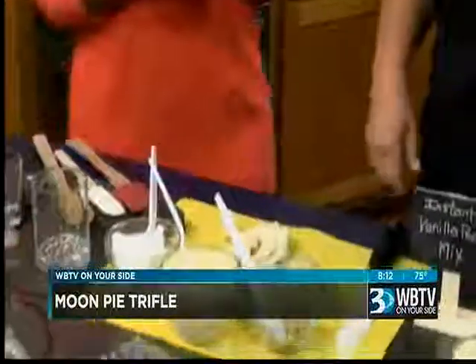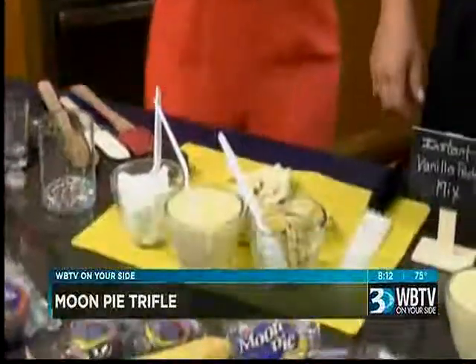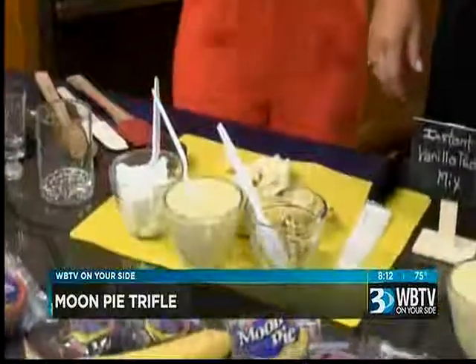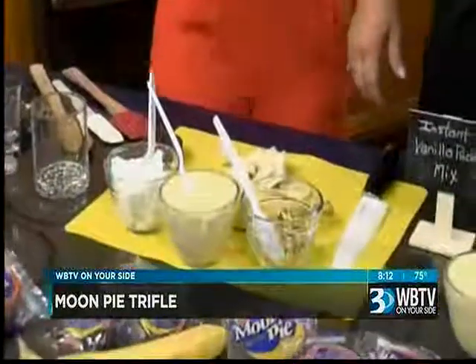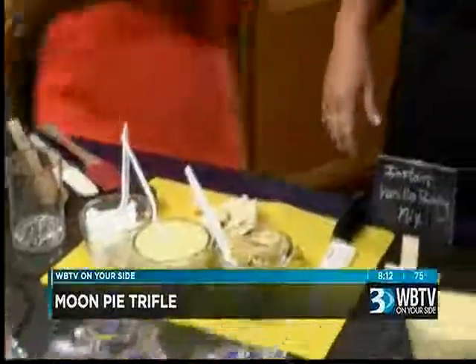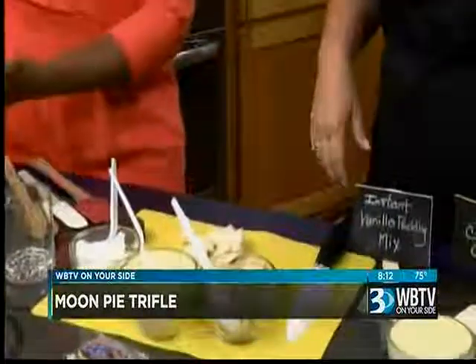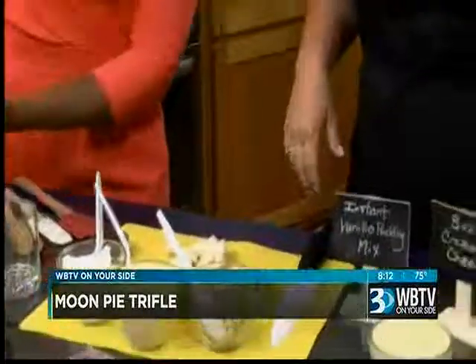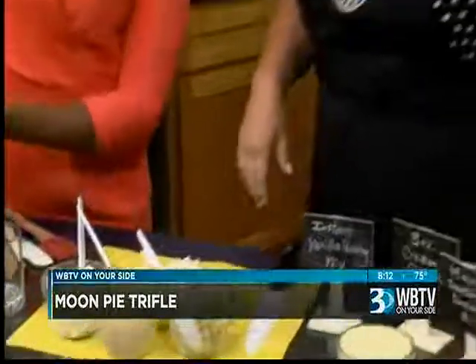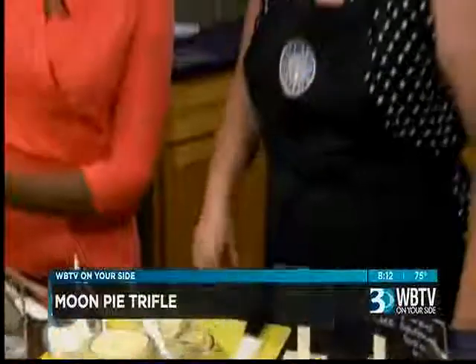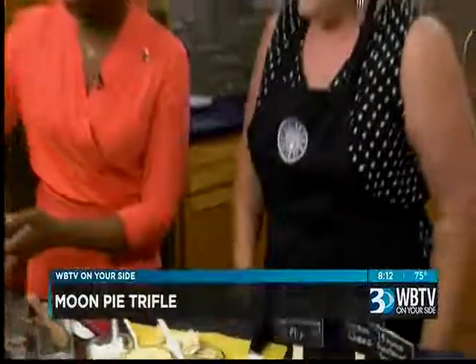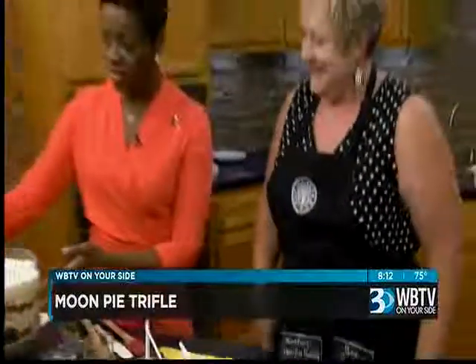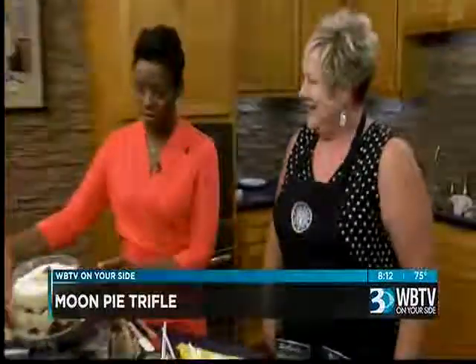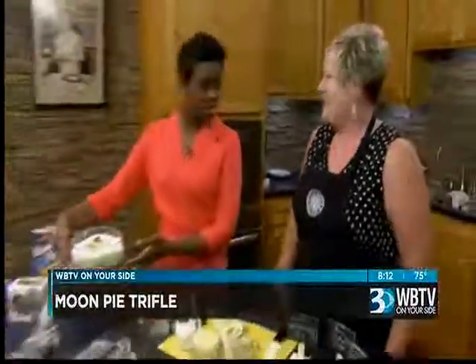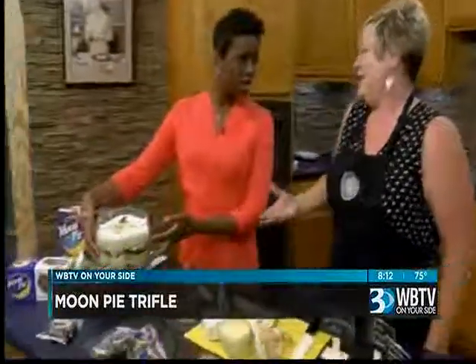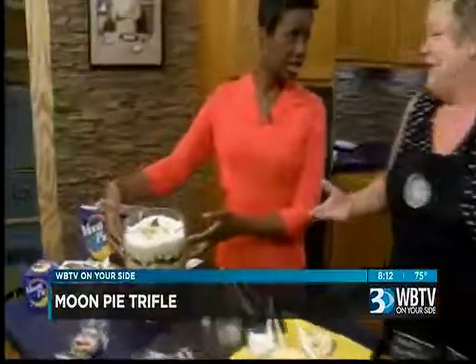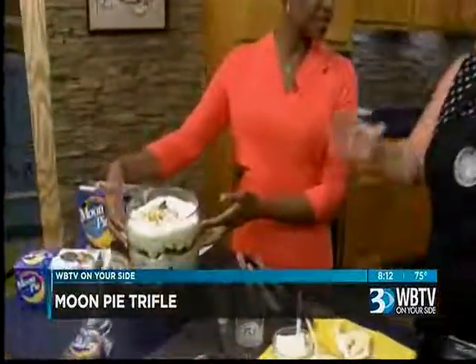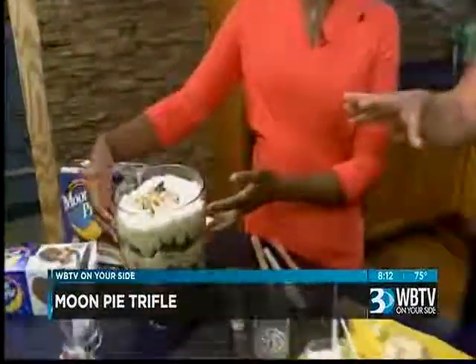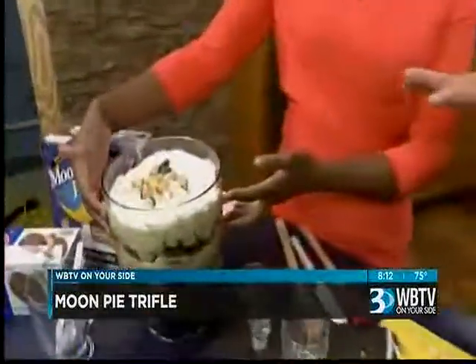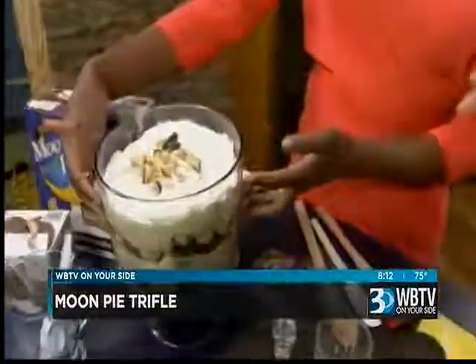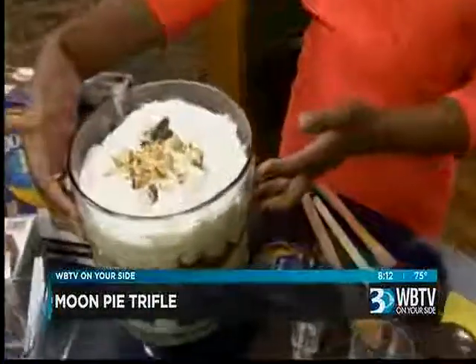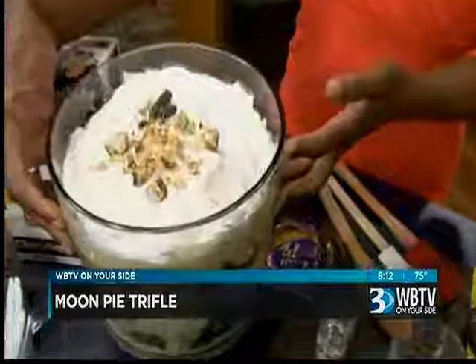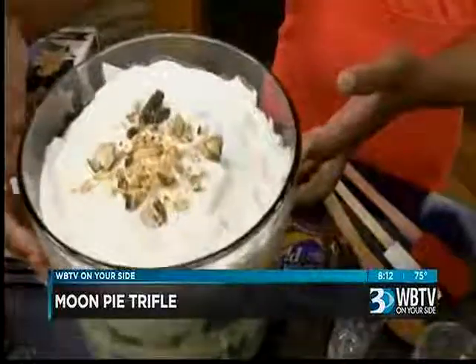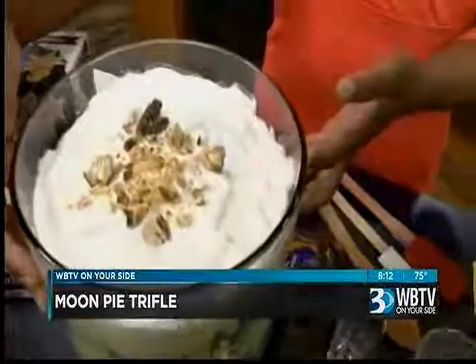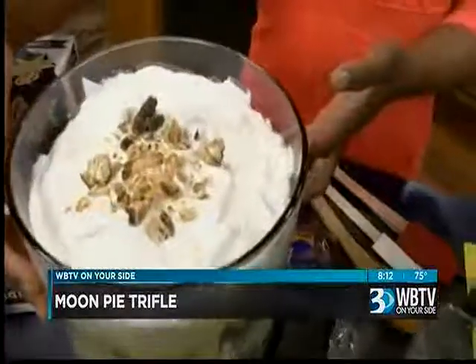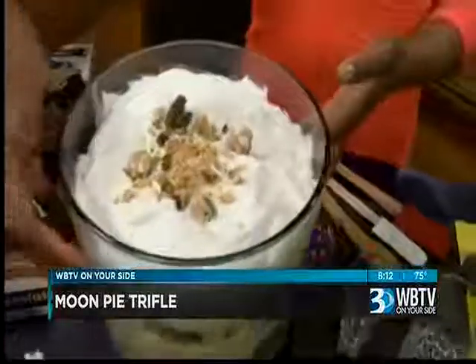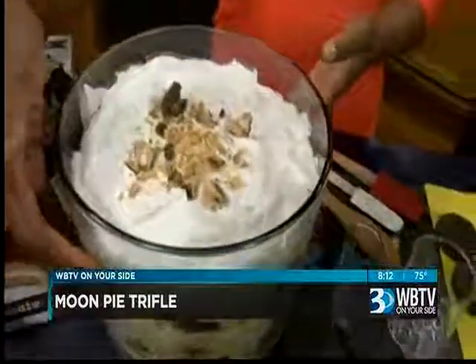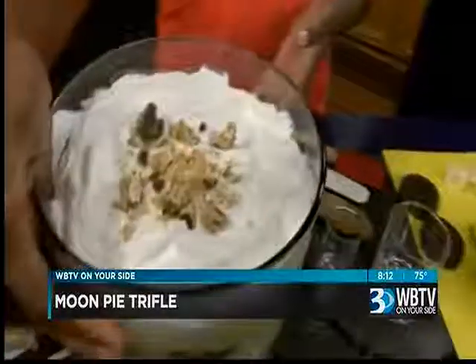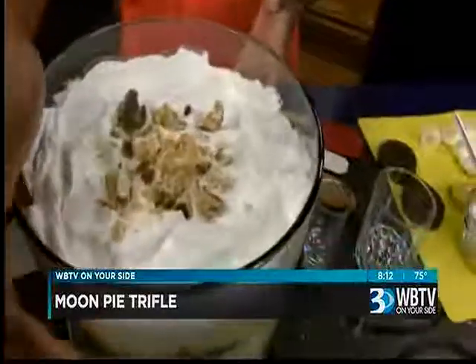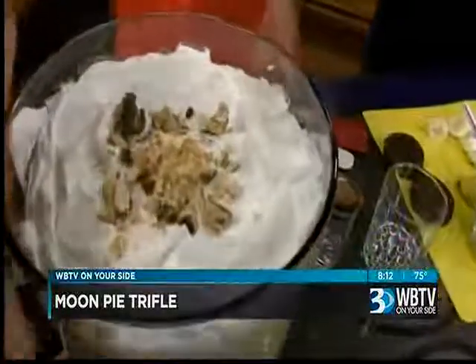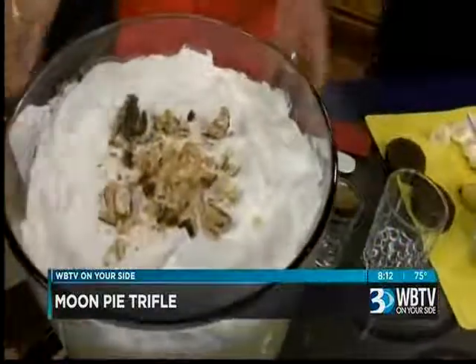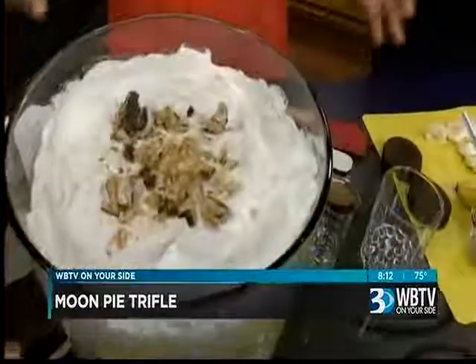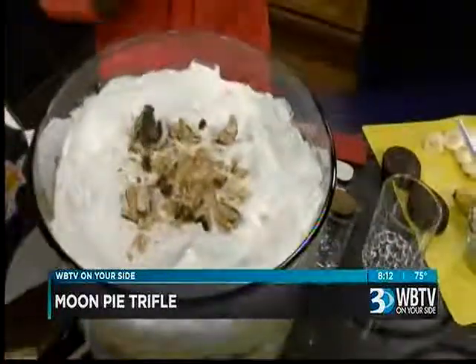So you made this beautiful trifle, which I always love the presentation of trifles. It's just fun to do a trifle. And I made it with a twist like banana pudding, because we love banana pudding in the South. And then let's add the Moon Pie. So where do we start?